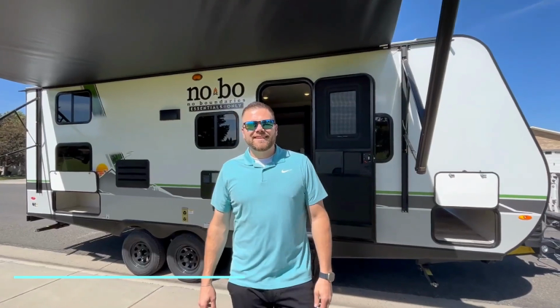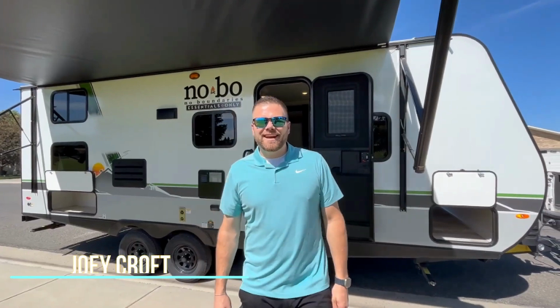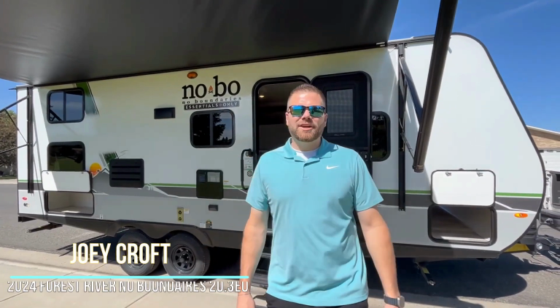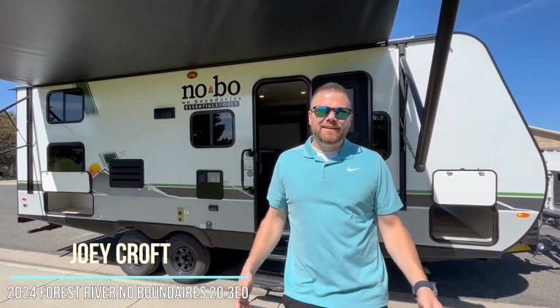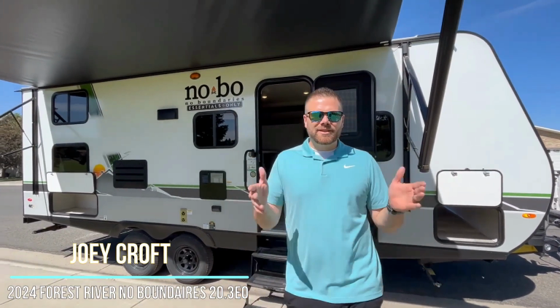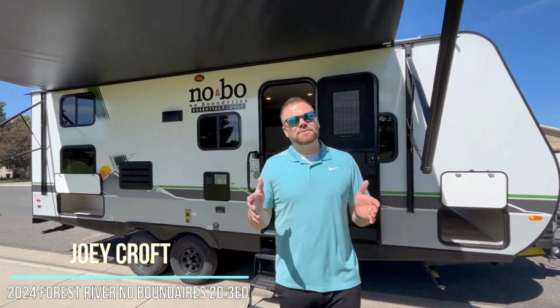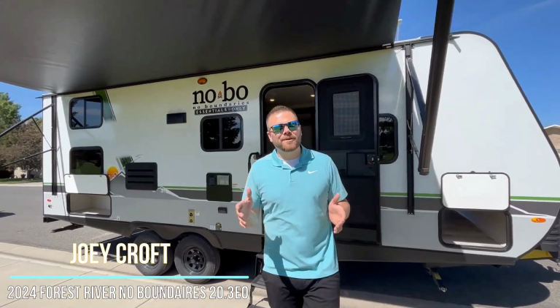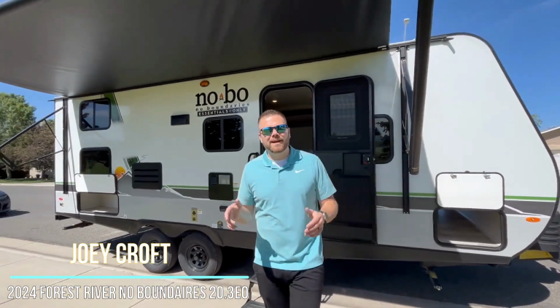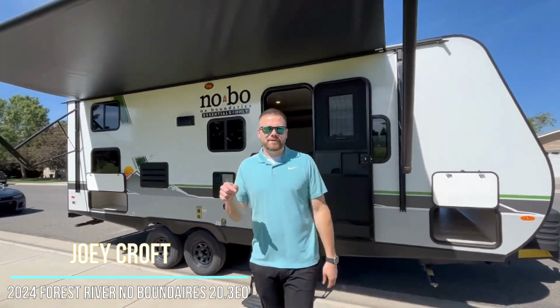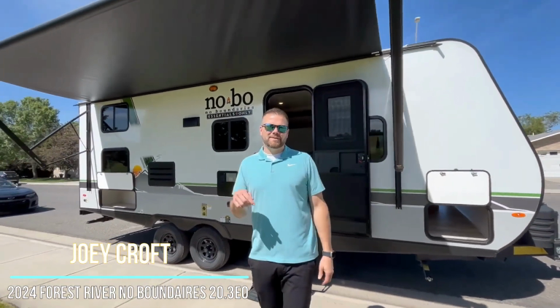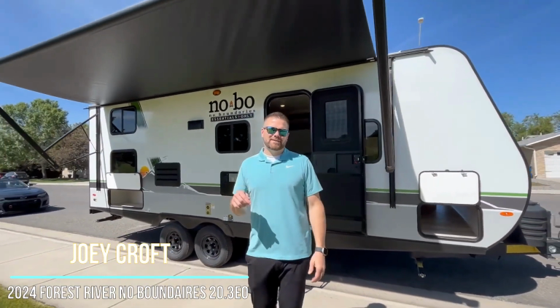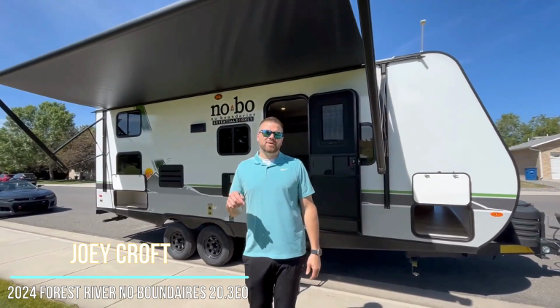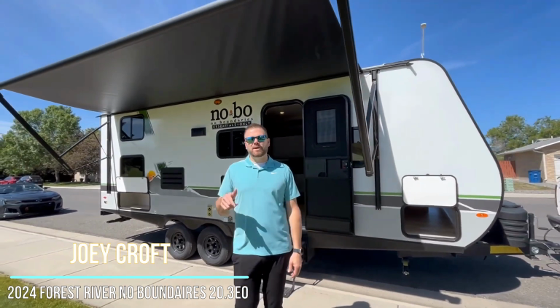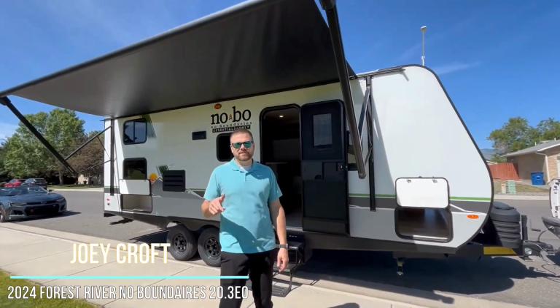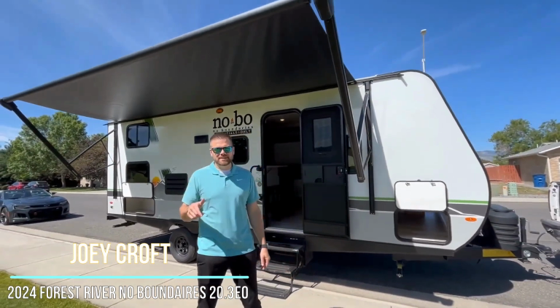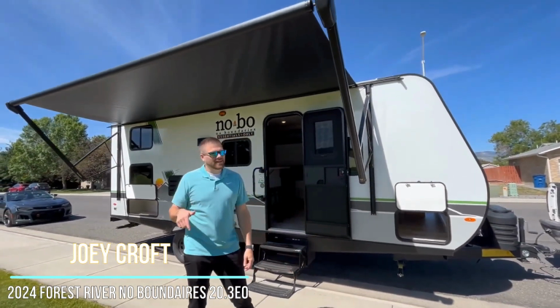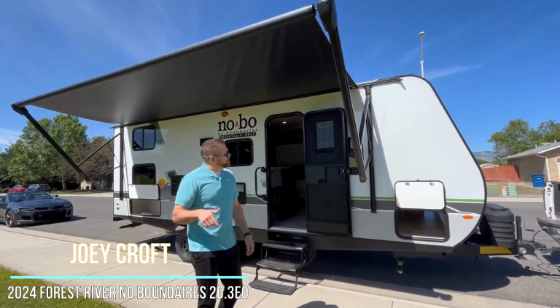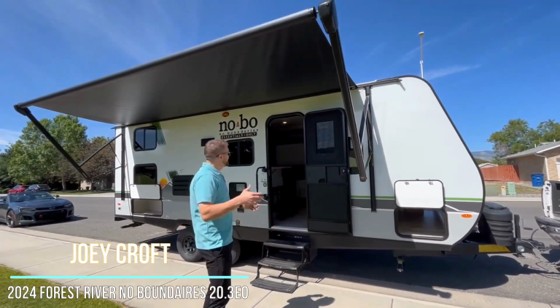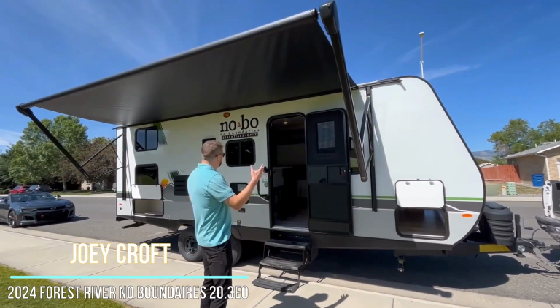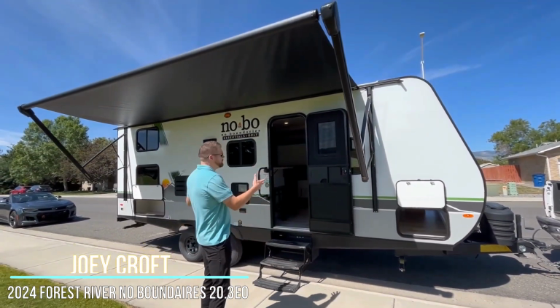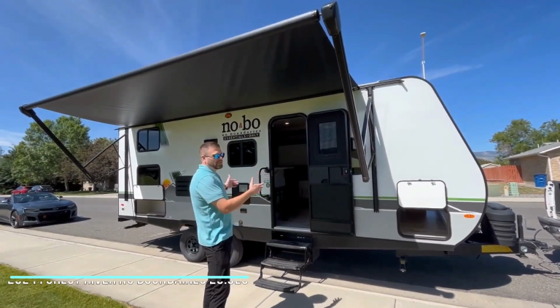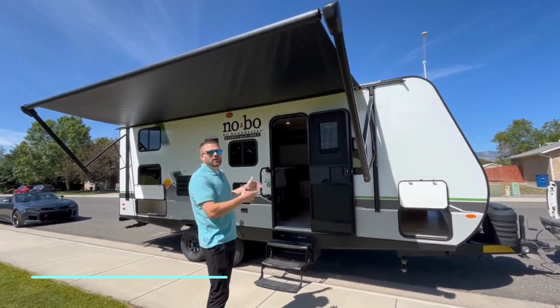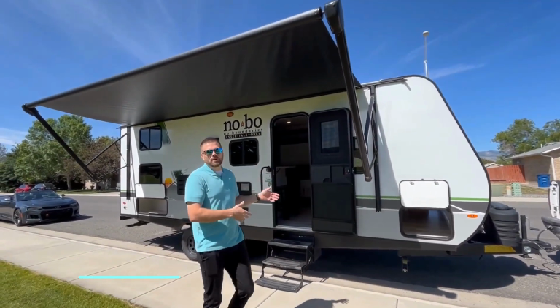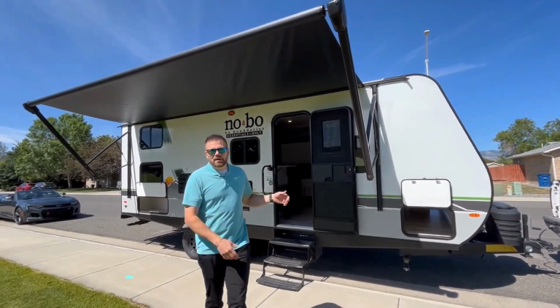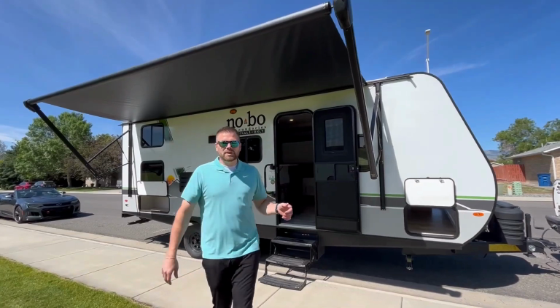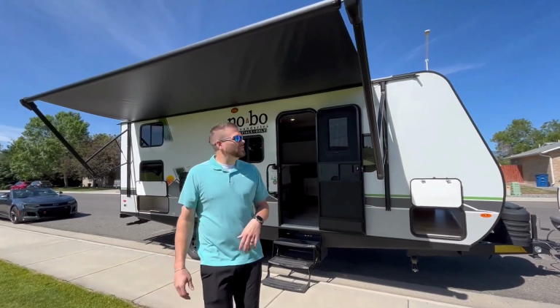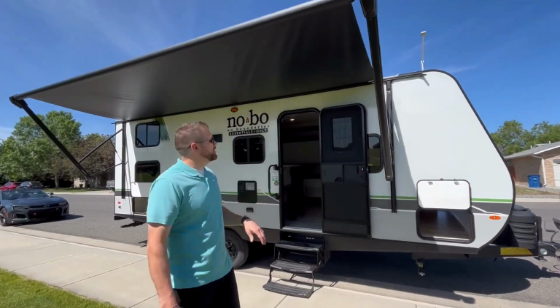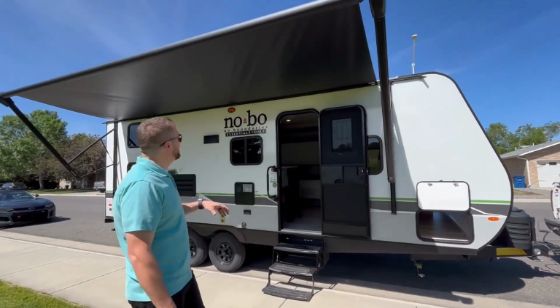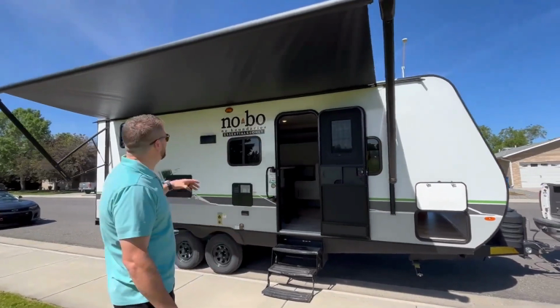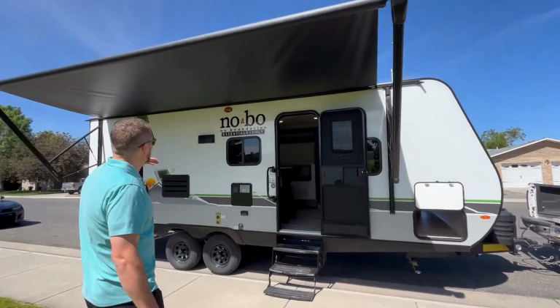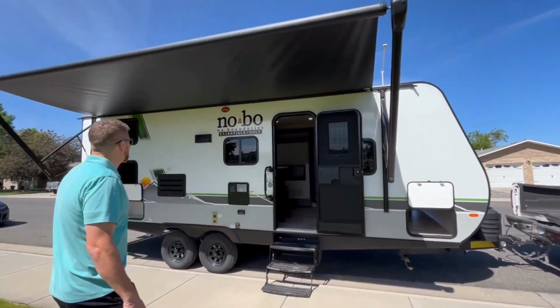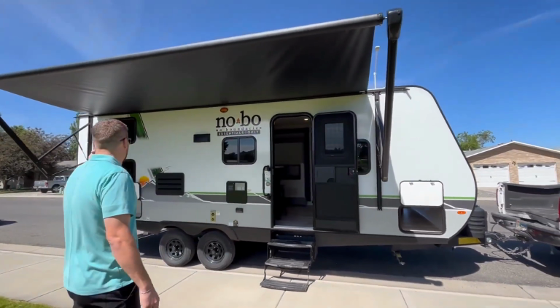Hey guys, it's Joey. I'm going to show you the sweet NOBO we got here at Midway Auto Sales at our Cody, Wyoming location. This is the 20.3 NOBO, 2024, brand new — we just got it not too long ago.